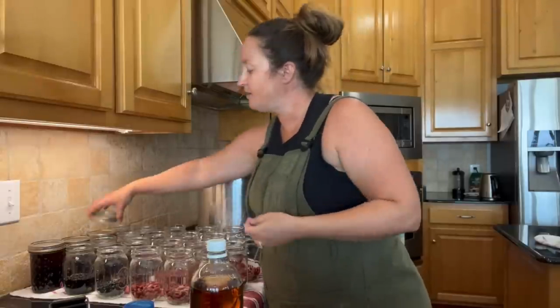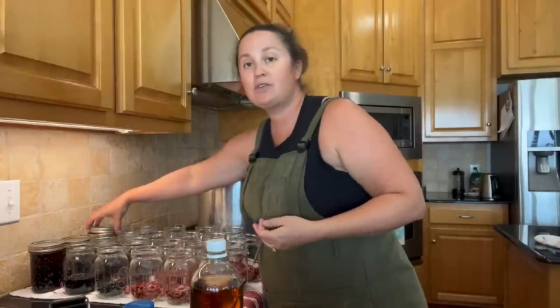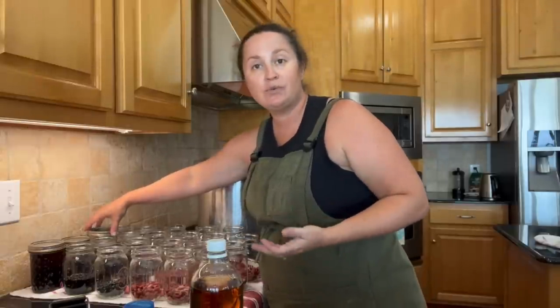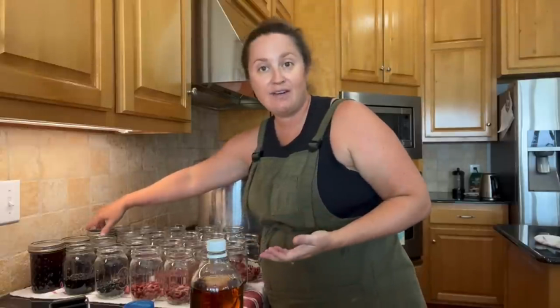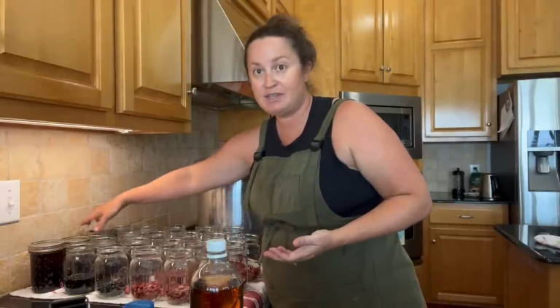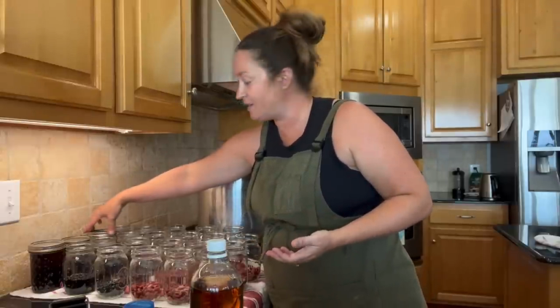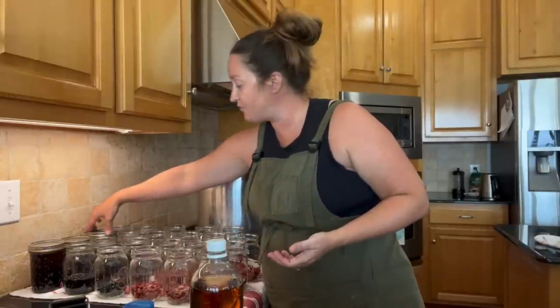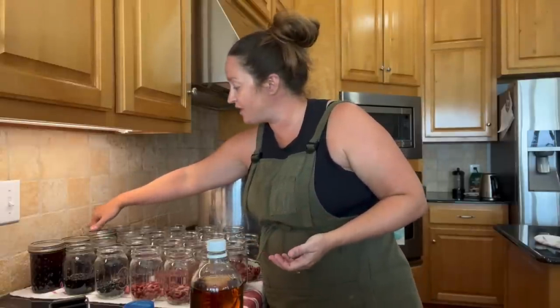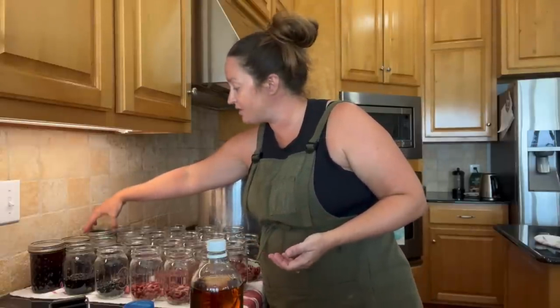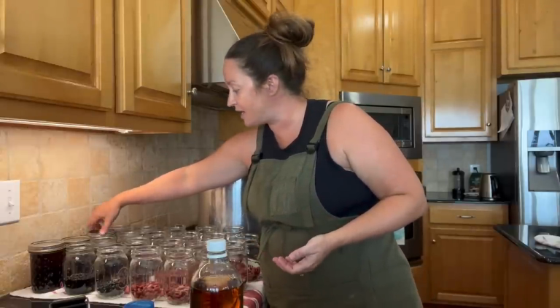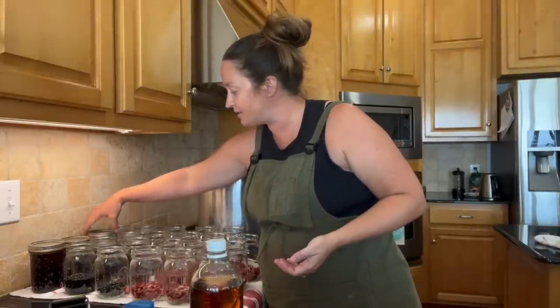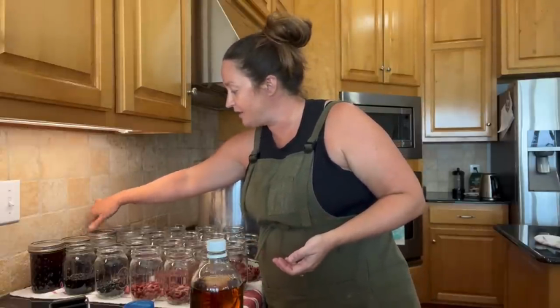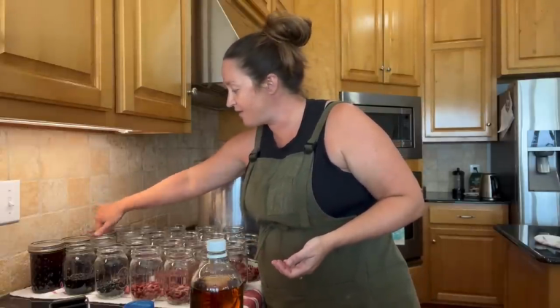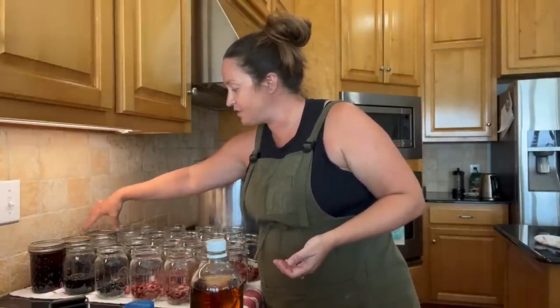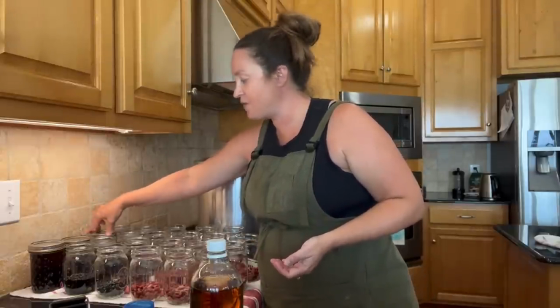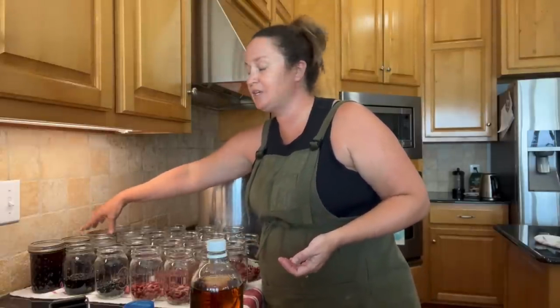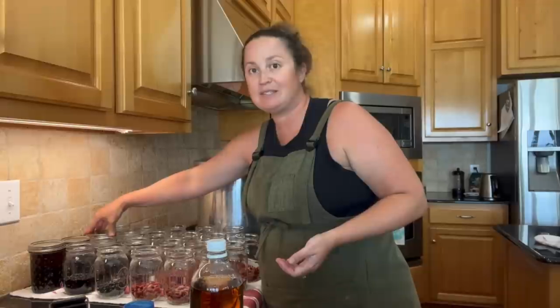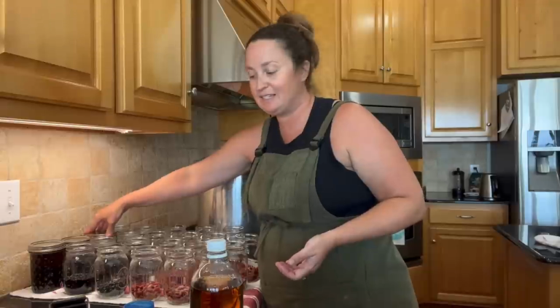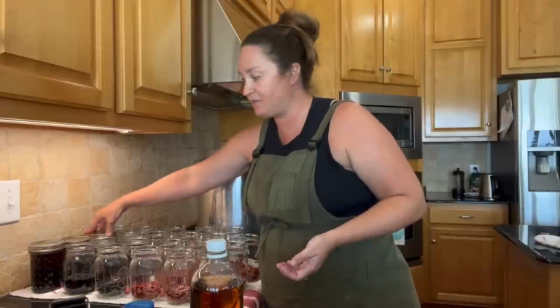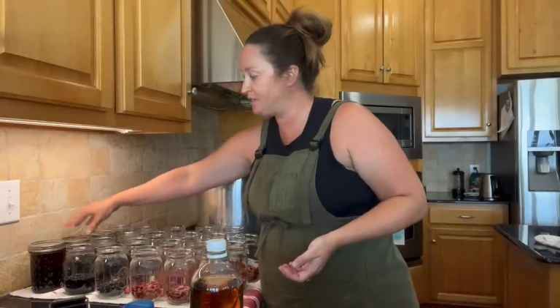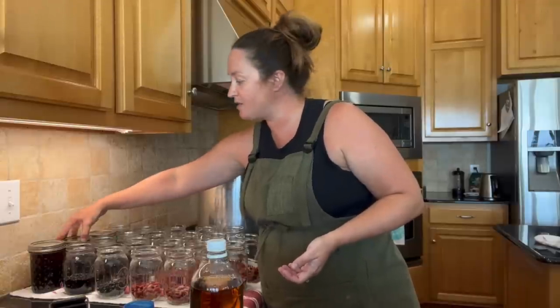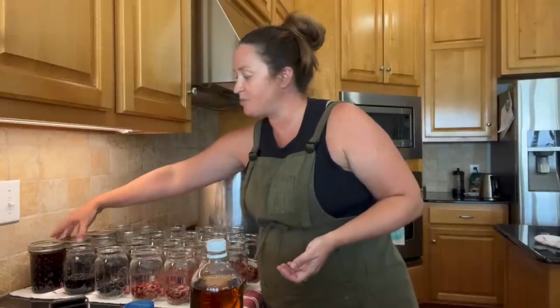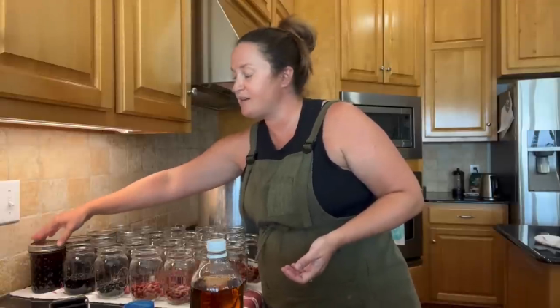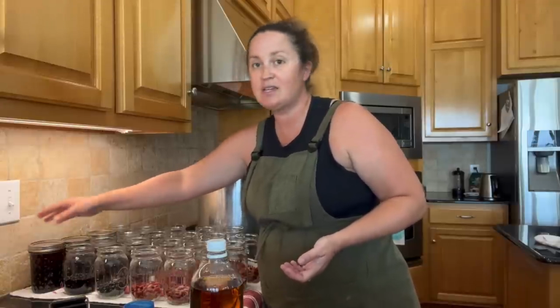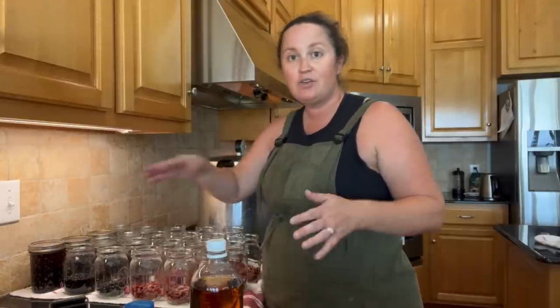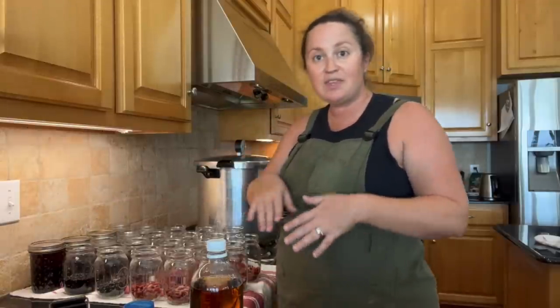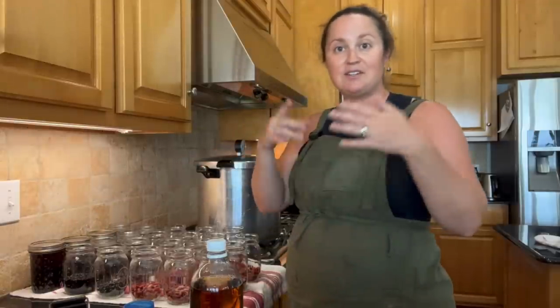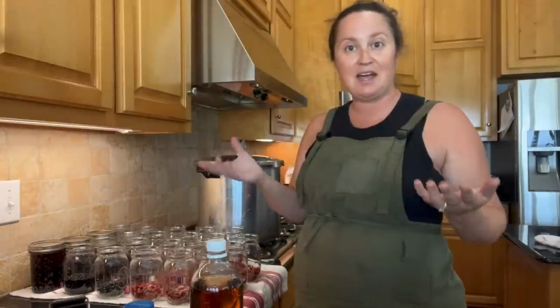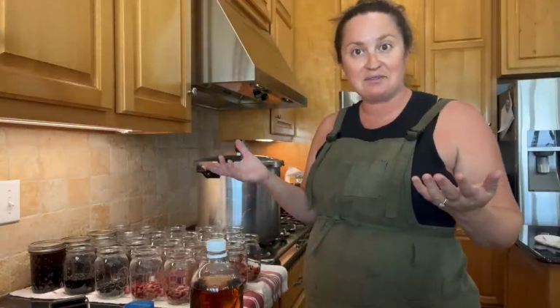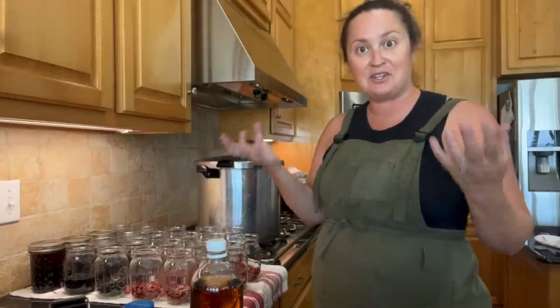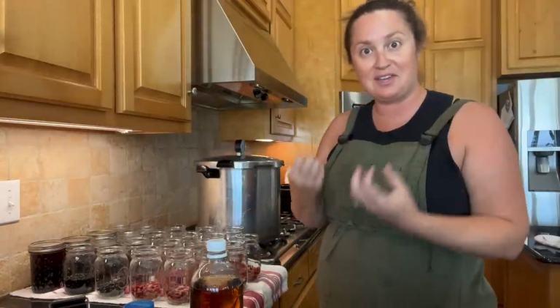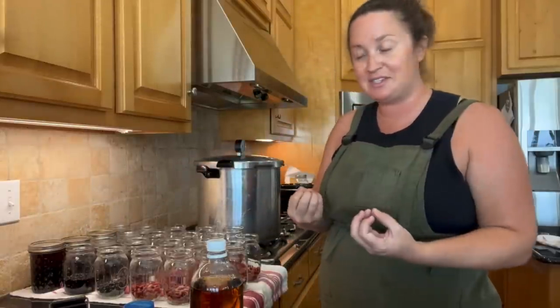From there you go ahead and put on your lids and rings. When you're pressure canning anything for 10 minutes or longer, you do not have to sanitize your lids and rings because the pressure canner is going to do all that for you — it's a very powerful tool. These only have to be tightened finger tight. In fact, you don't want to really tighten them too much because you want the air to get out to create the seal.